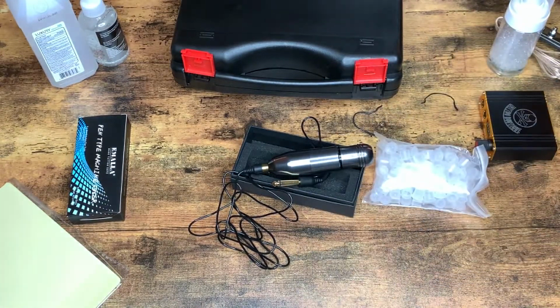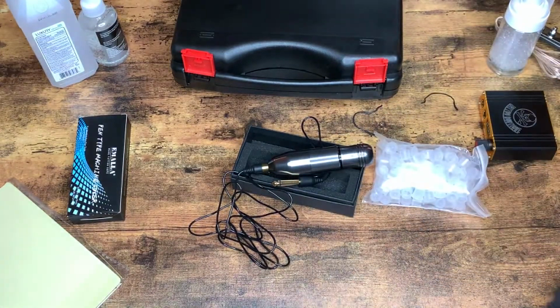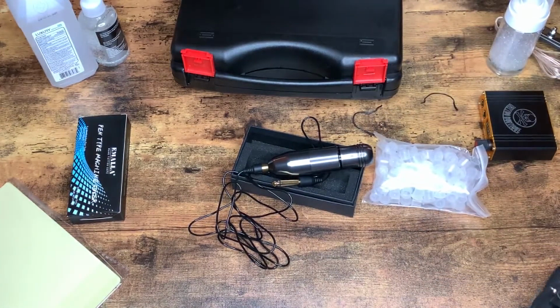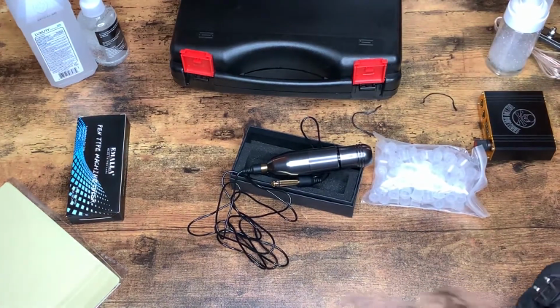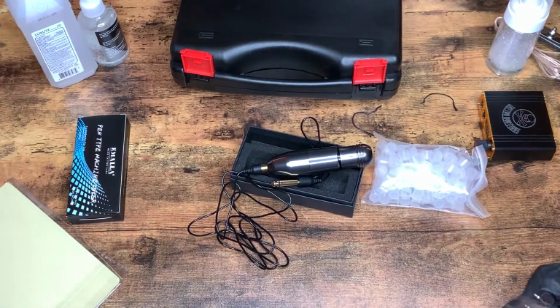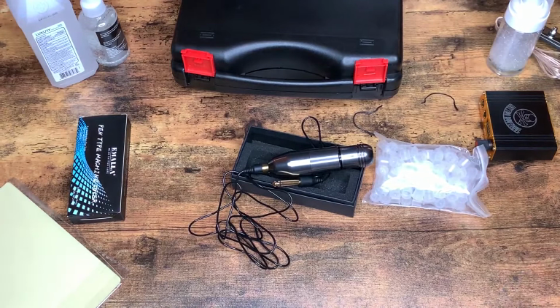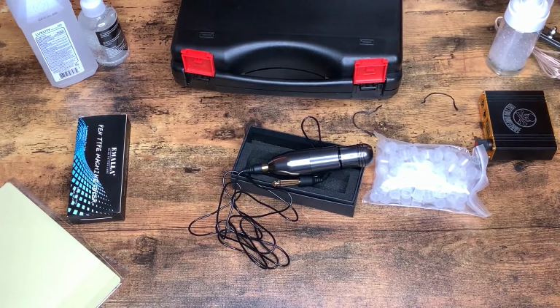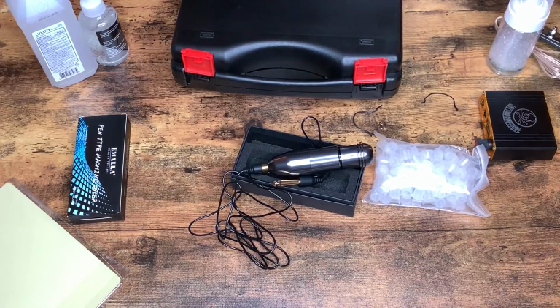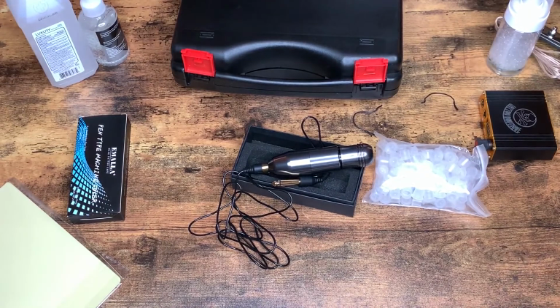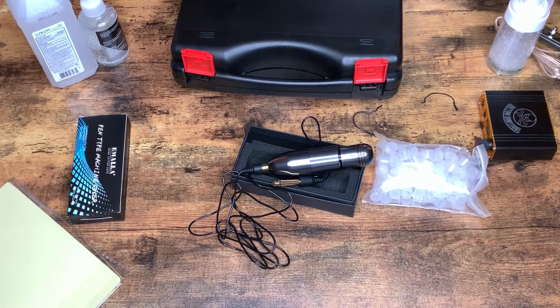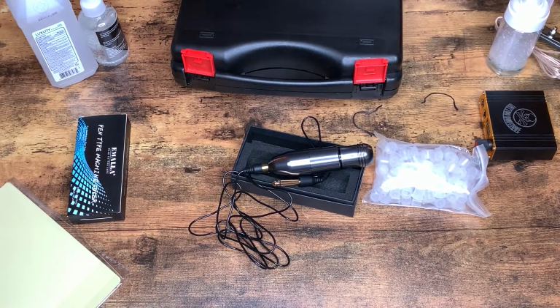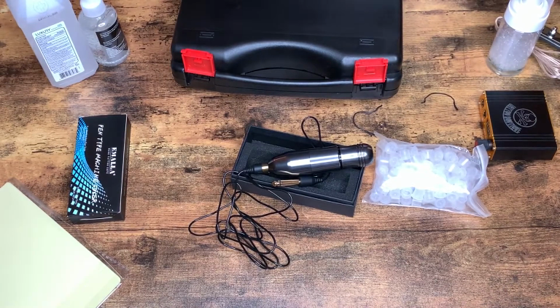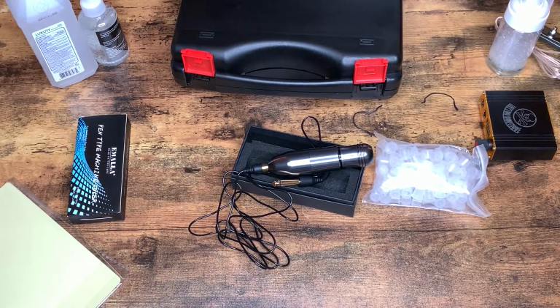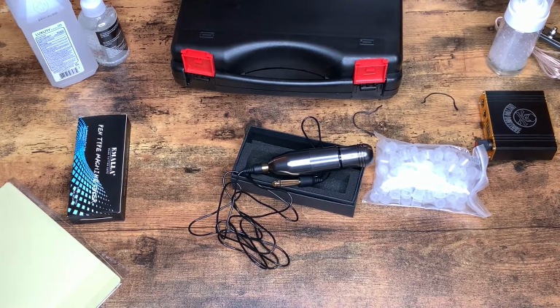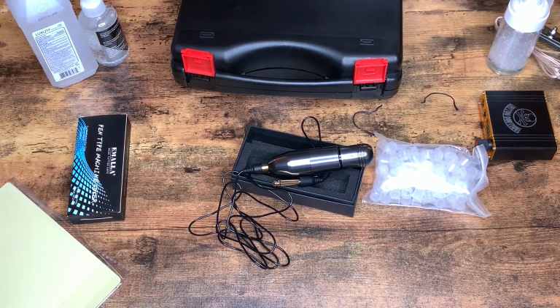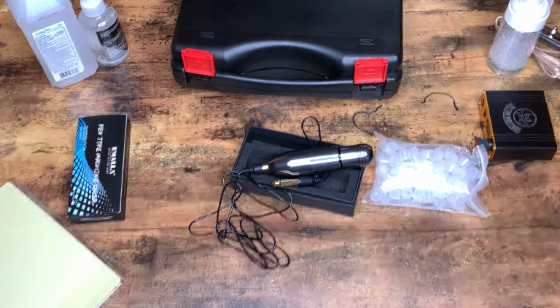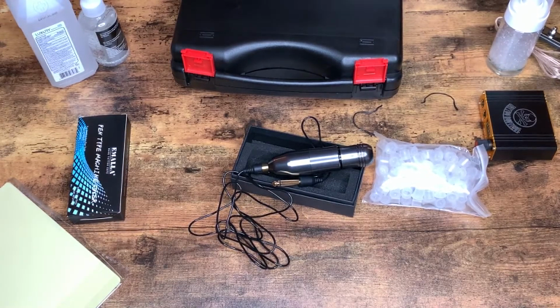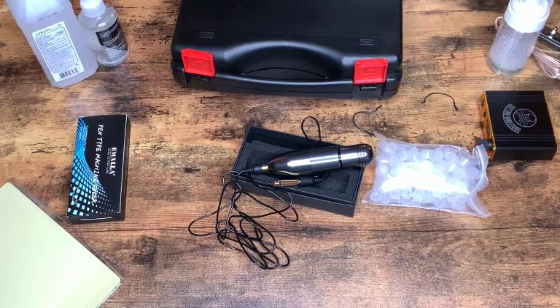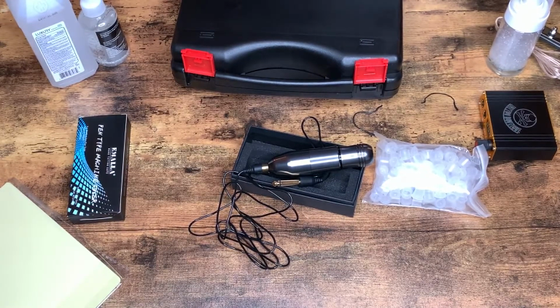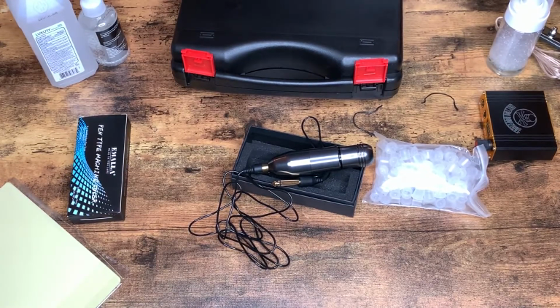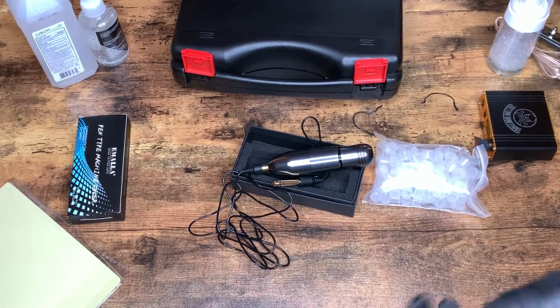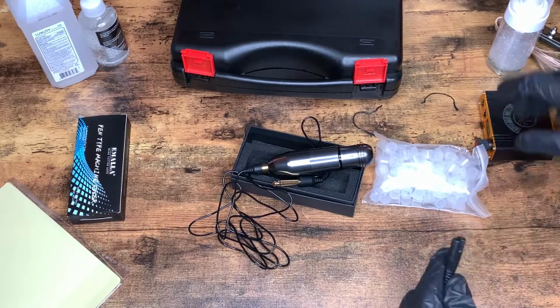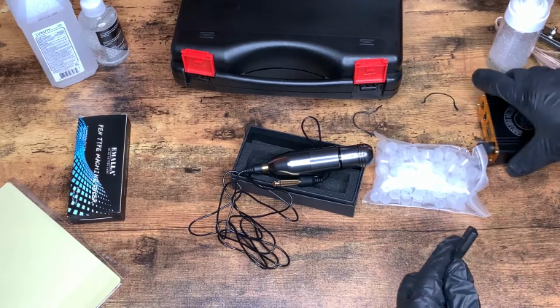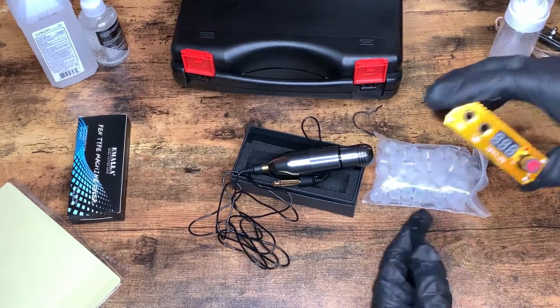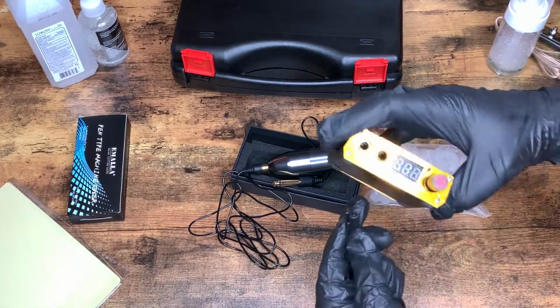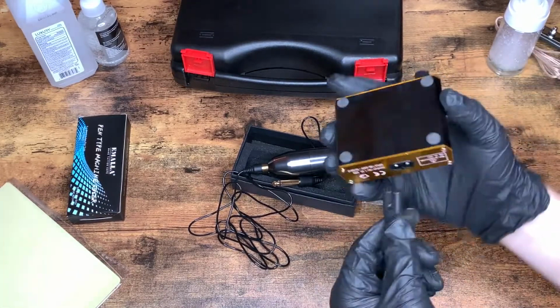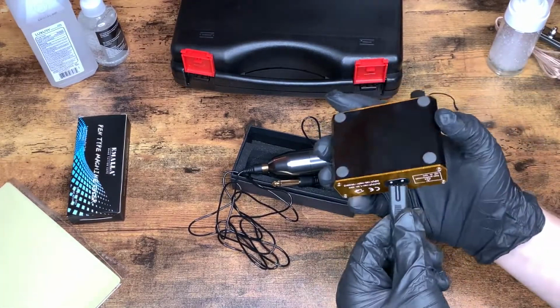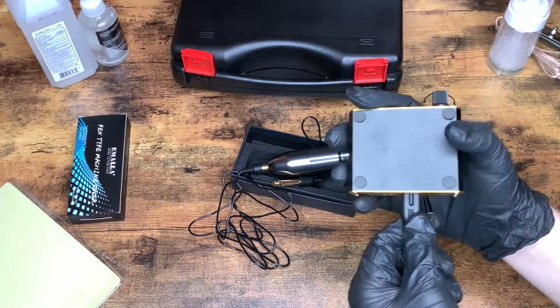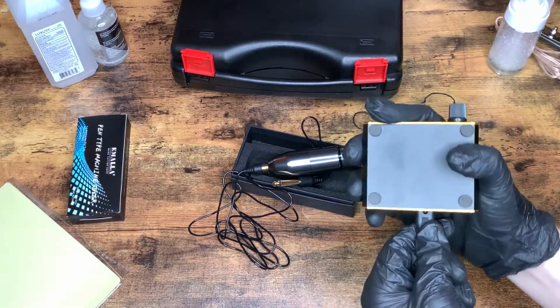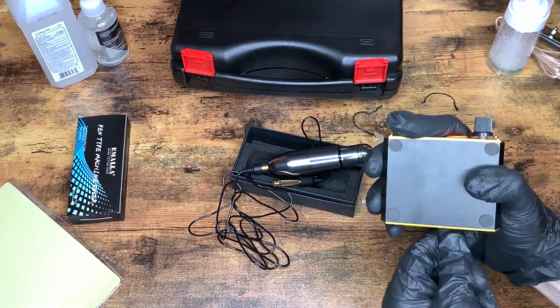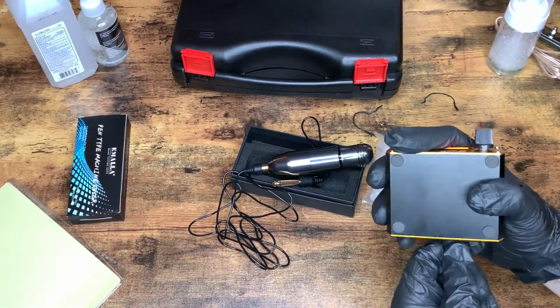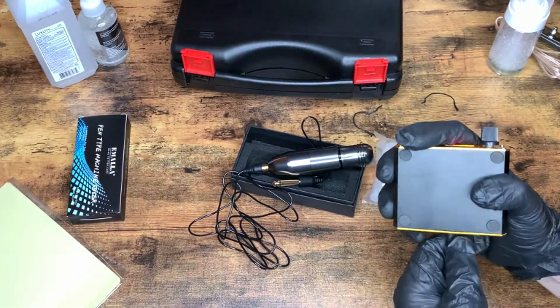So you are getting a live review — well, it's not really live if you're watching this recorded, but you know what I mean. And then we'll plug into our power supply here.